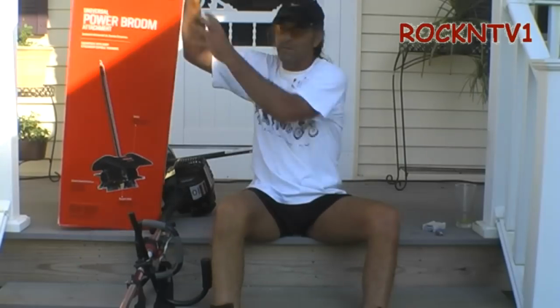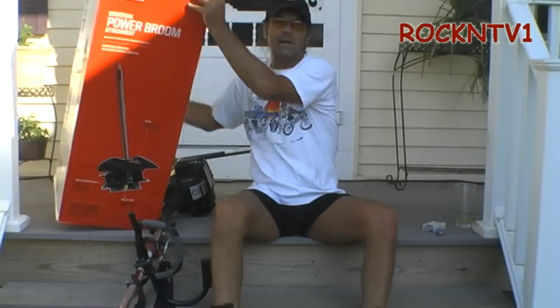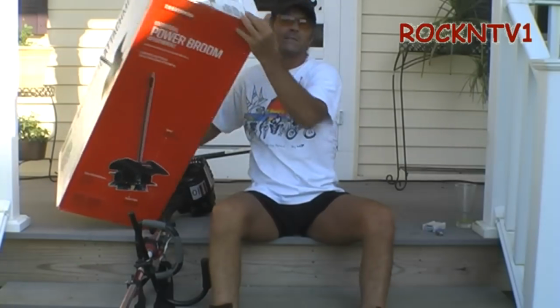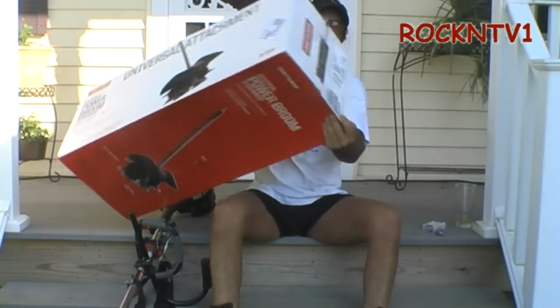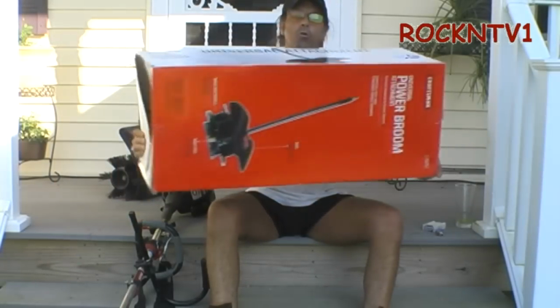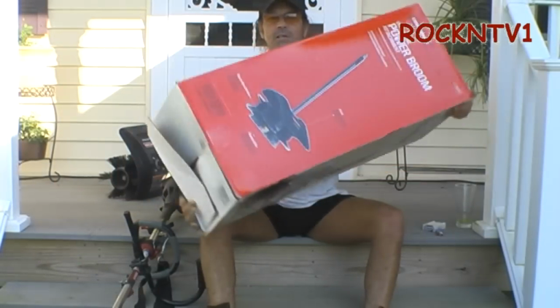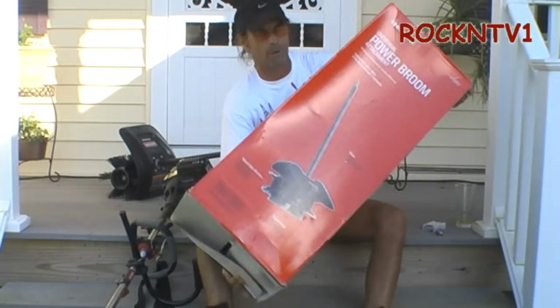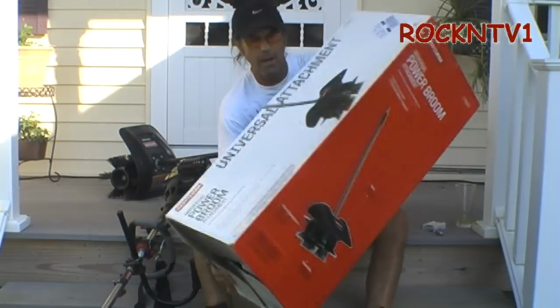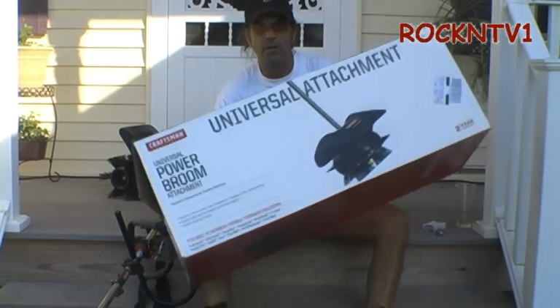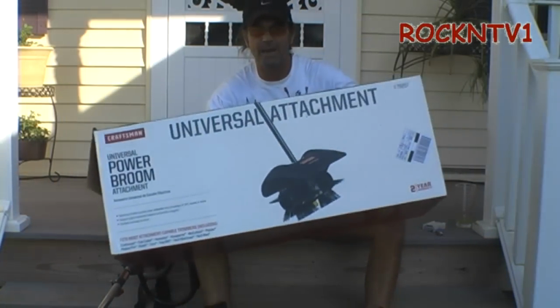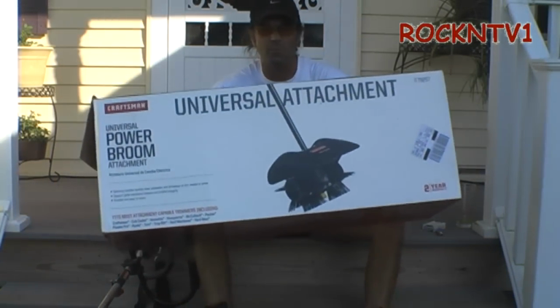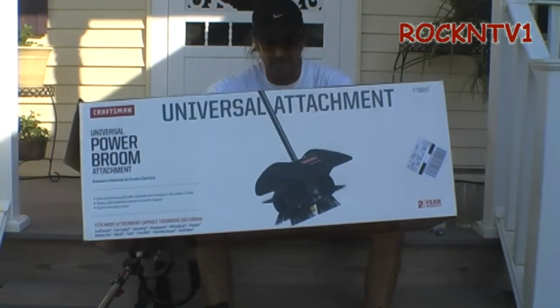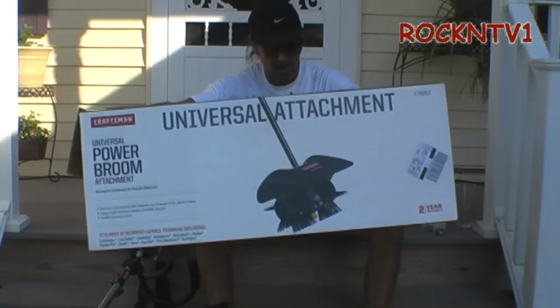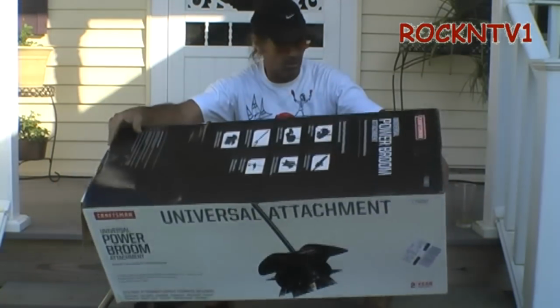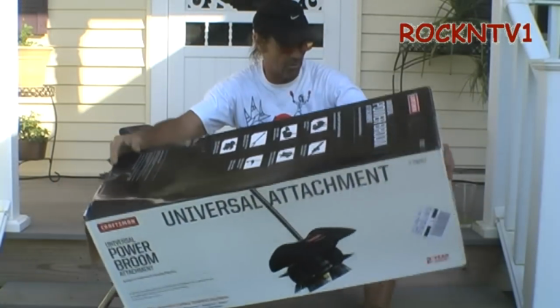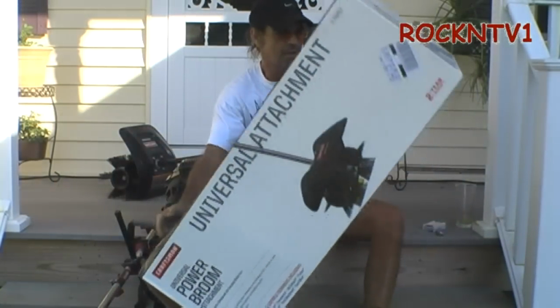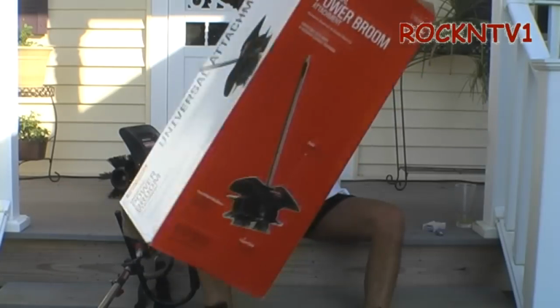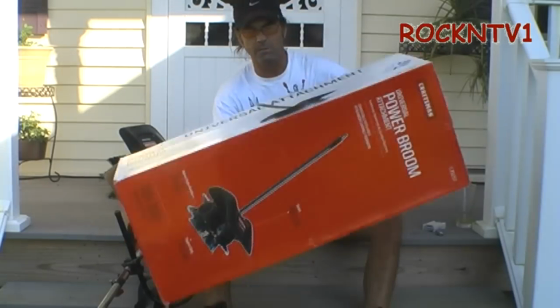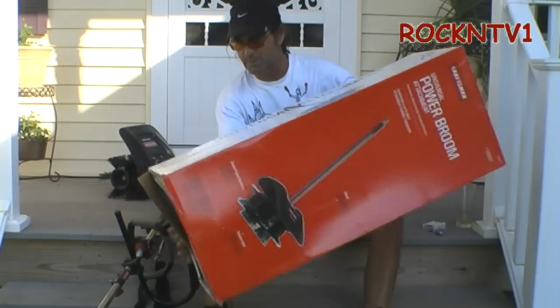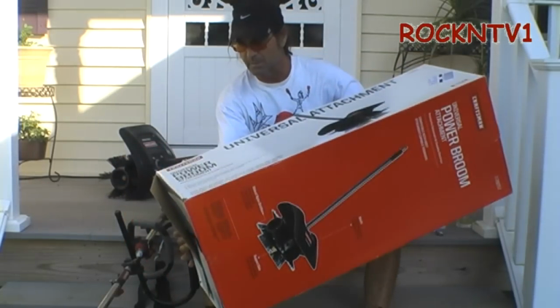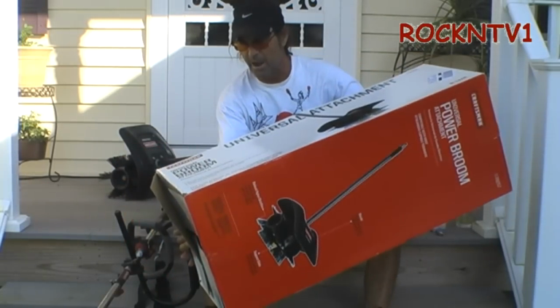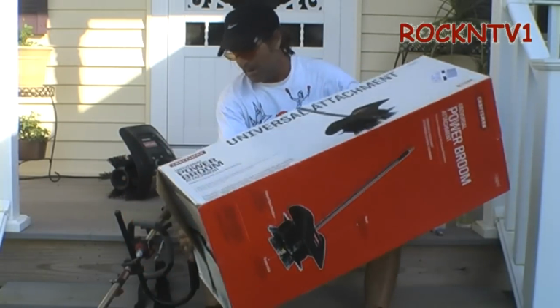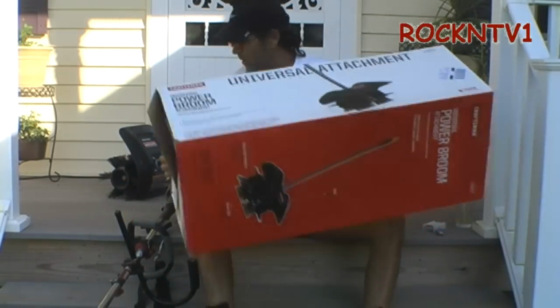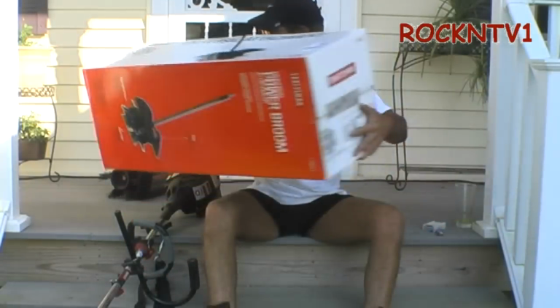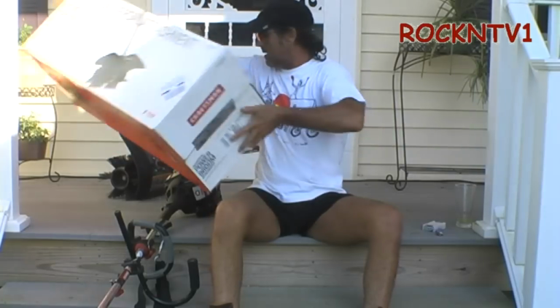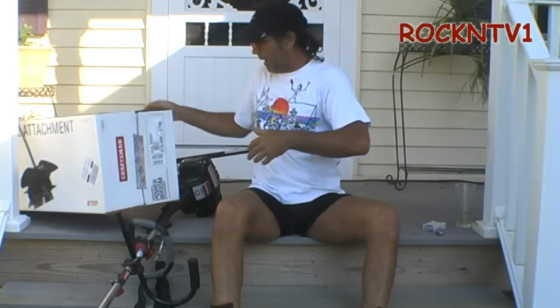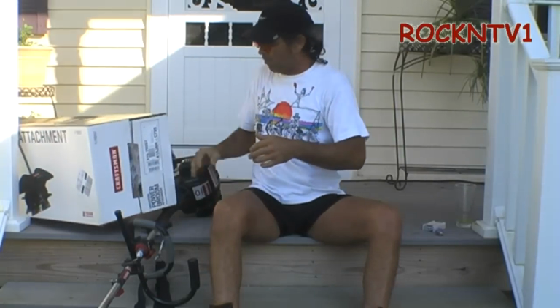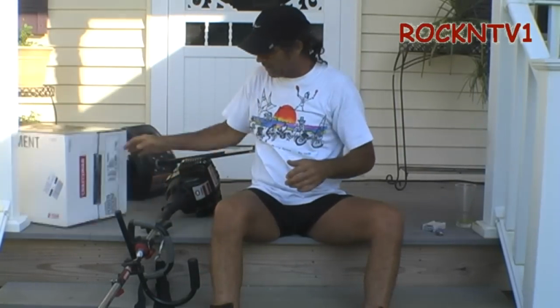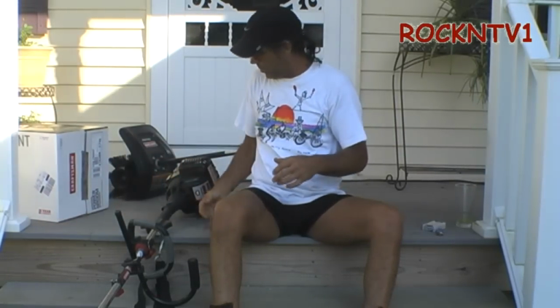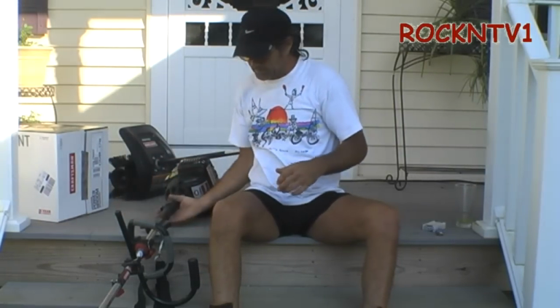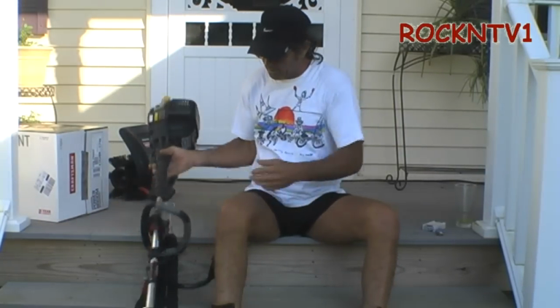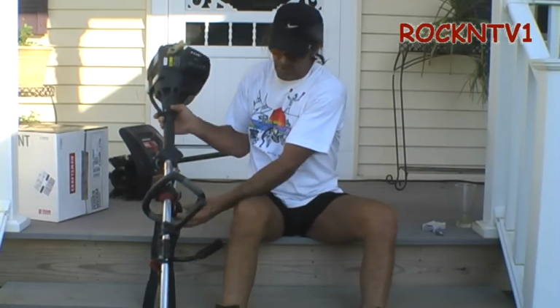You guys want to see this here power broom attachment — one of the eight-in-one attachments from Sears on their line trimmers, the universal attachment system that they have. Let me just say that I am already in love with this here line trimmer.